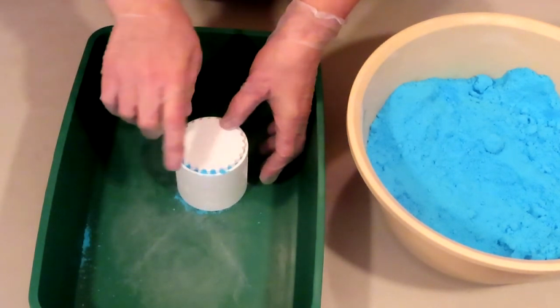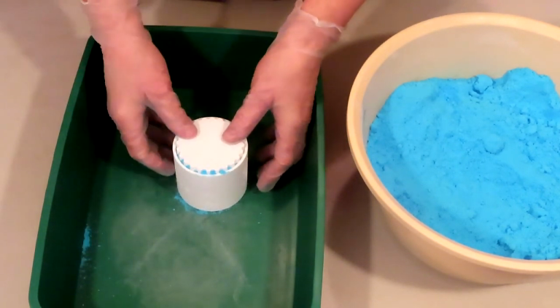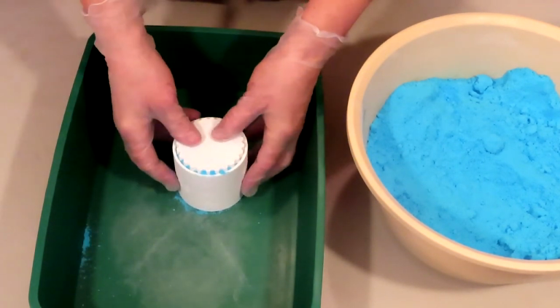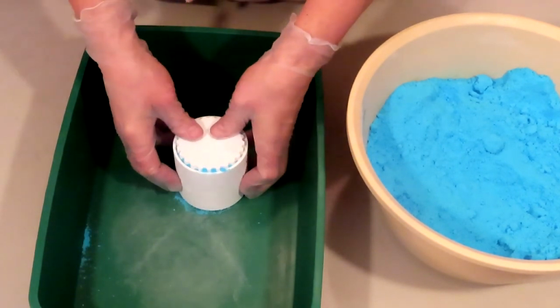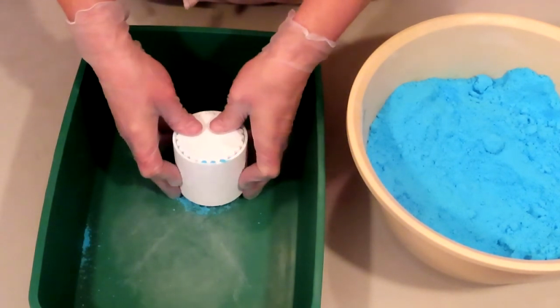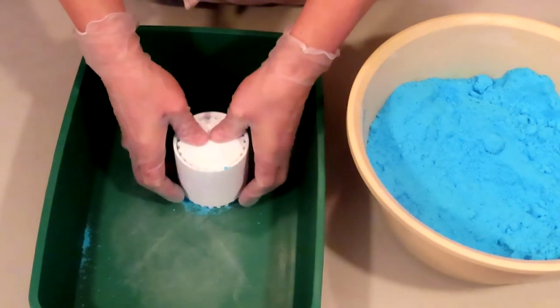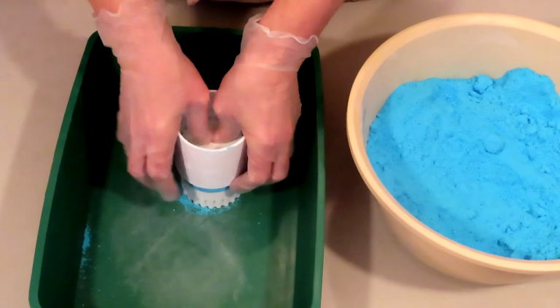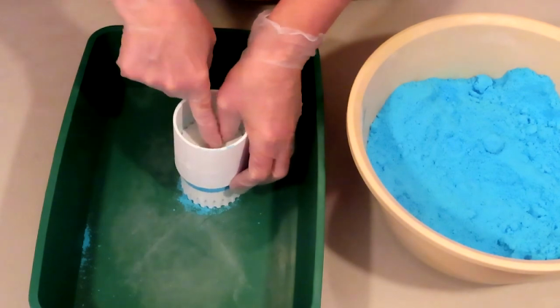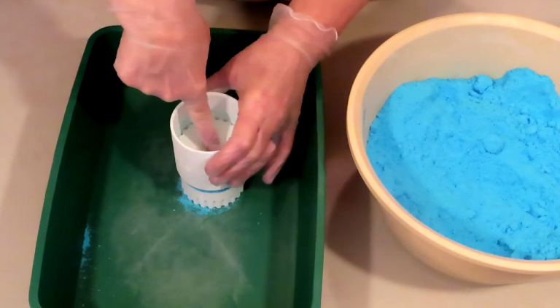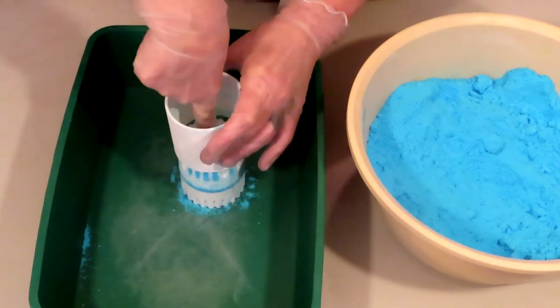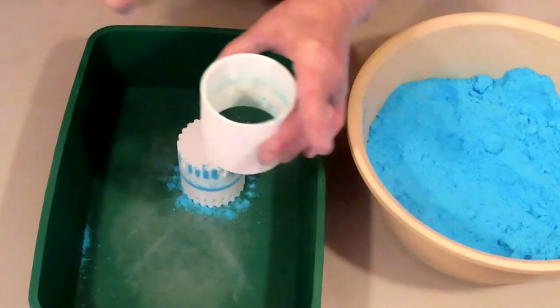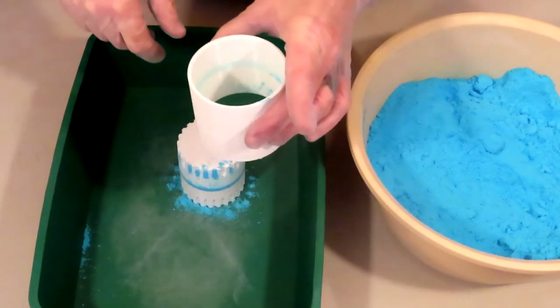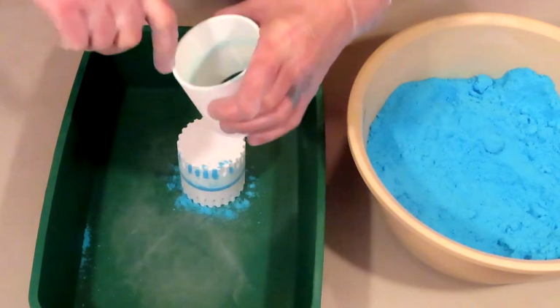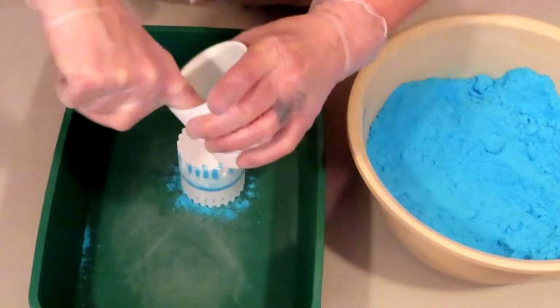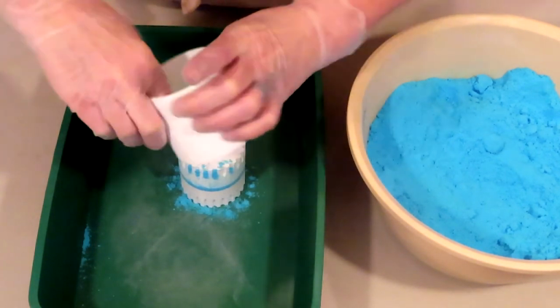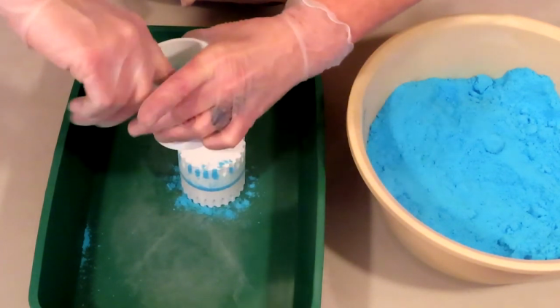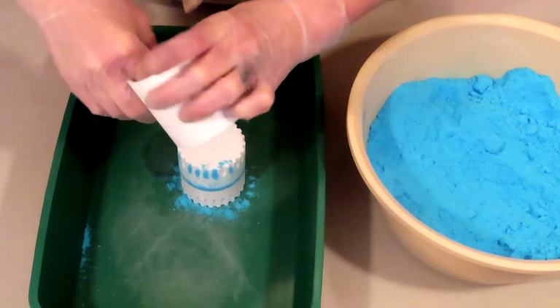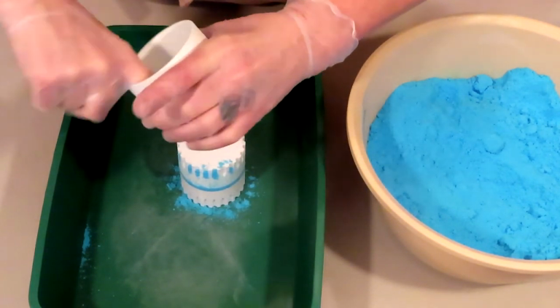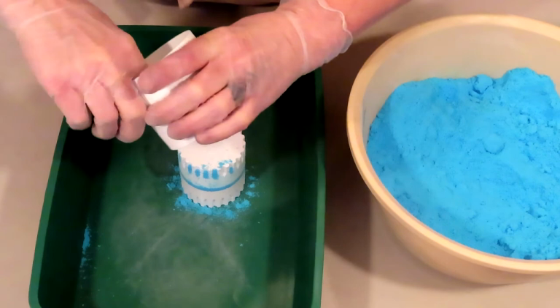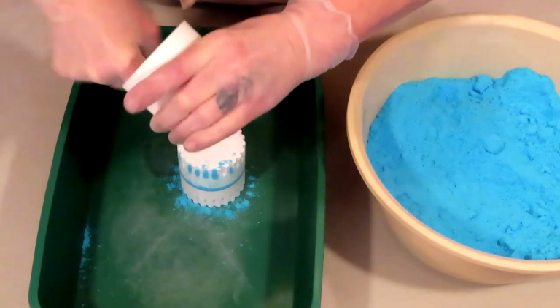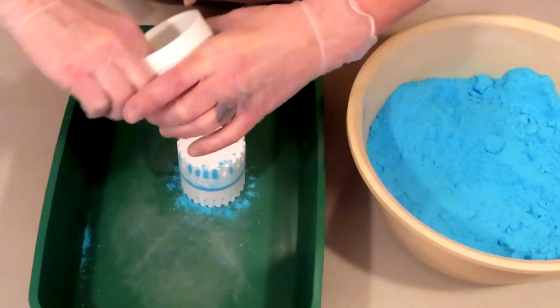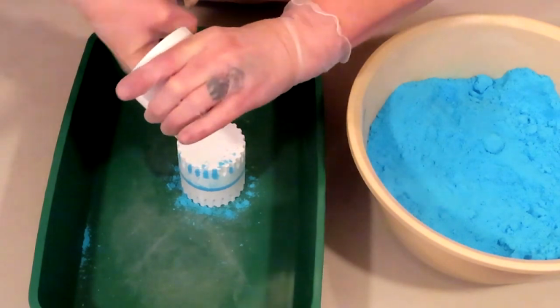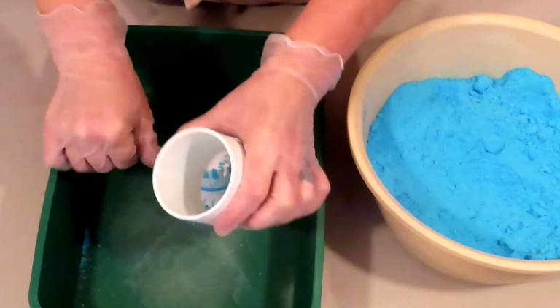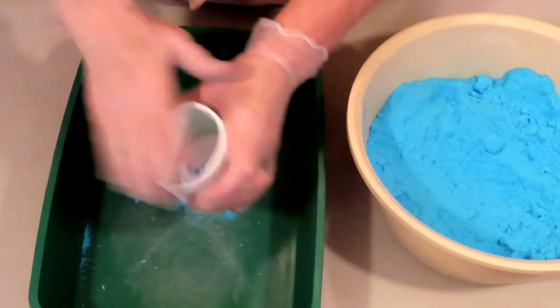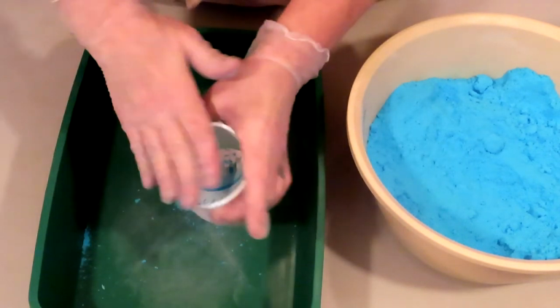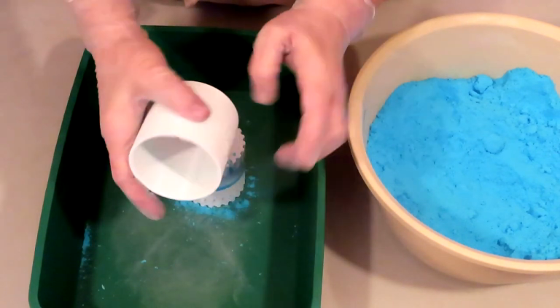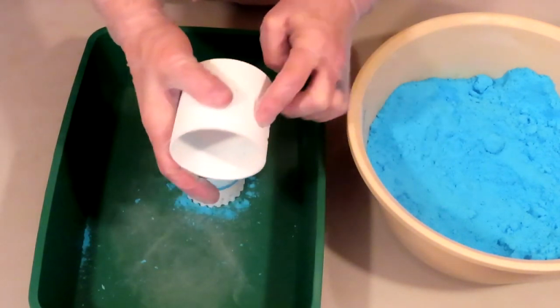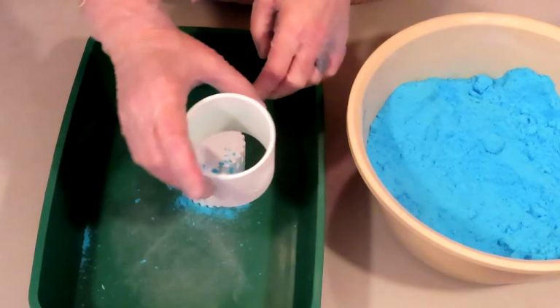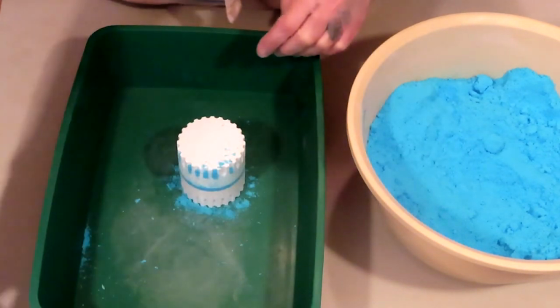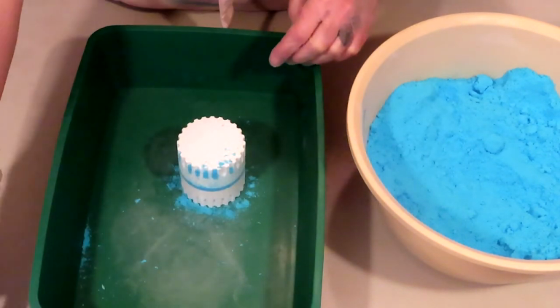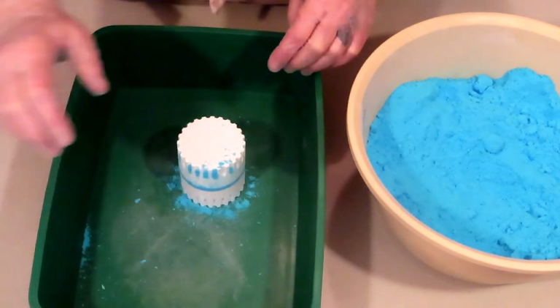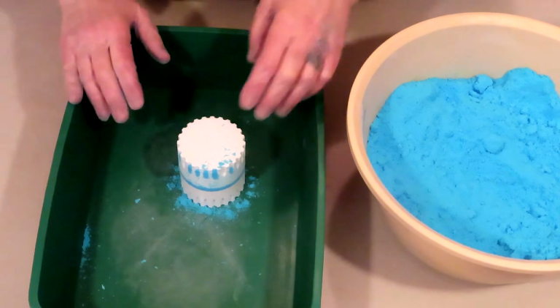Once it is loose enough, remove the outside shell entirely — just take it completely off. I like to give a quick swoop on the inside with my finger to get some excess bath bomb mix out of there, then set it to the side.